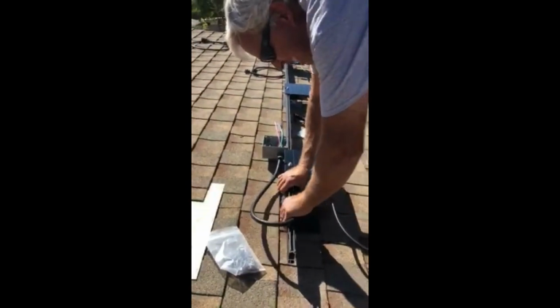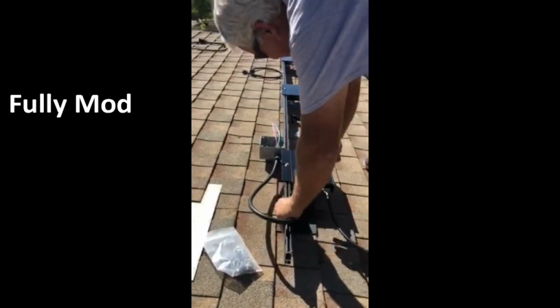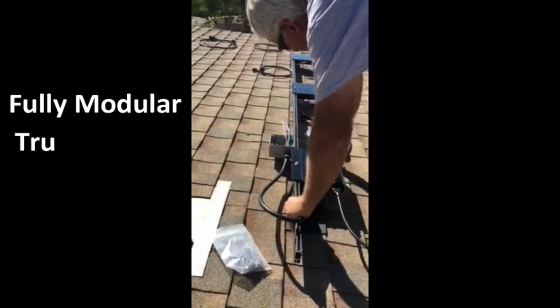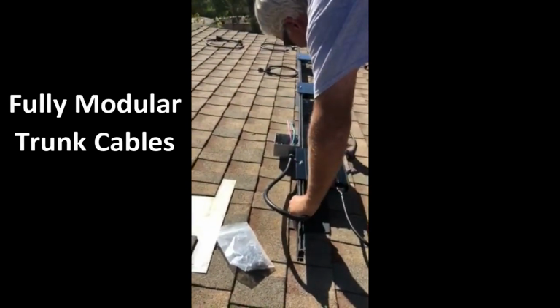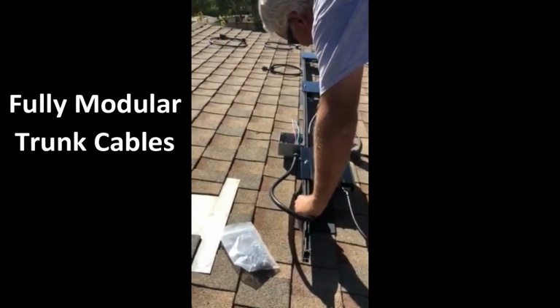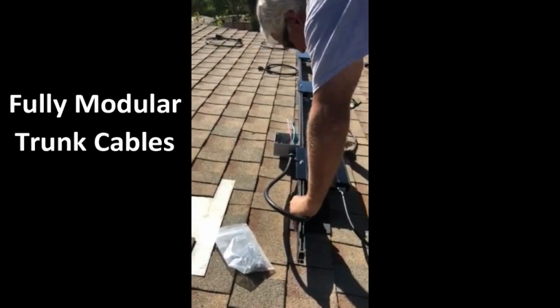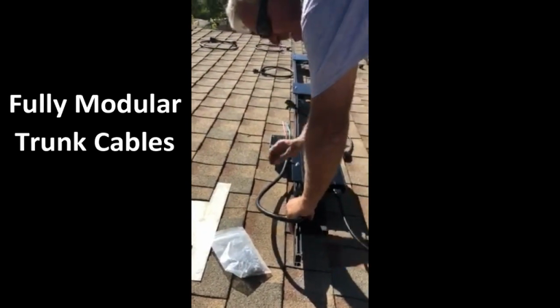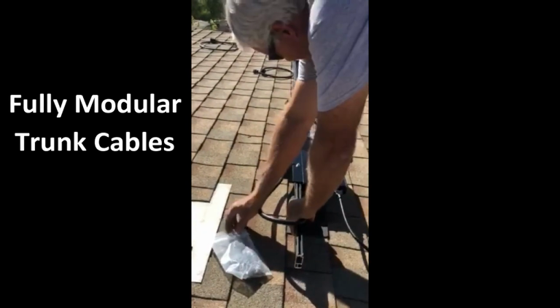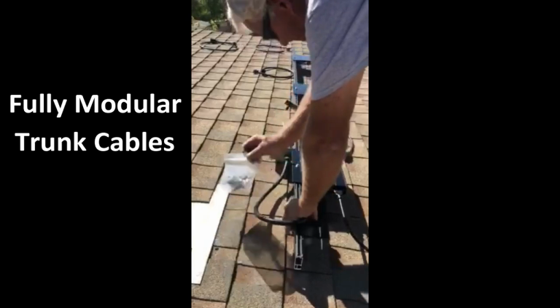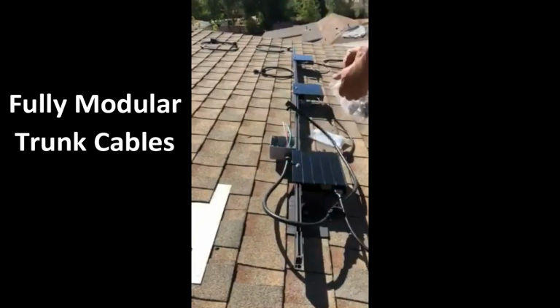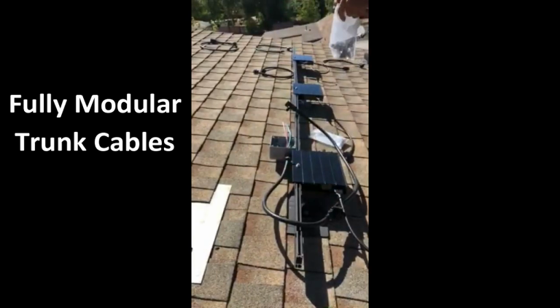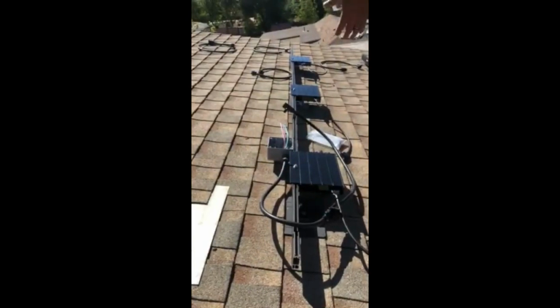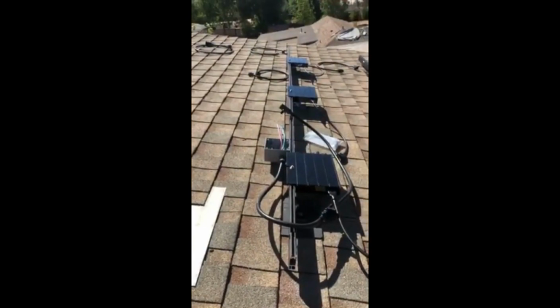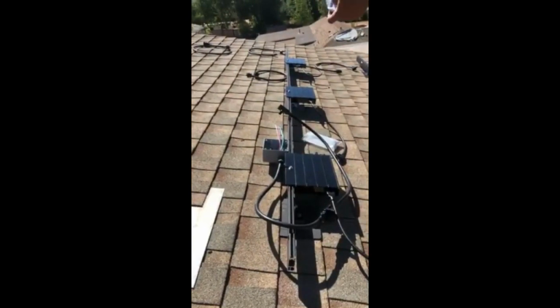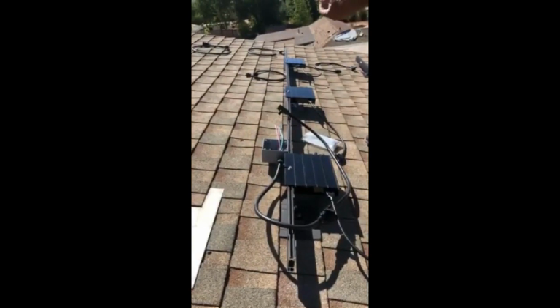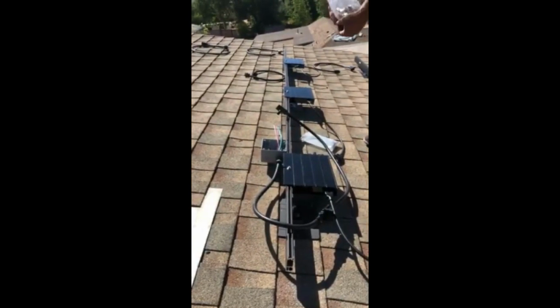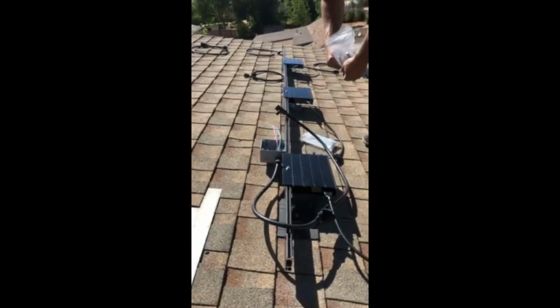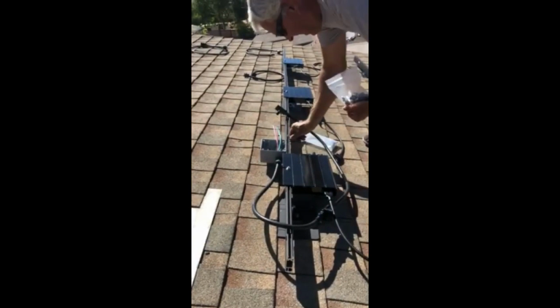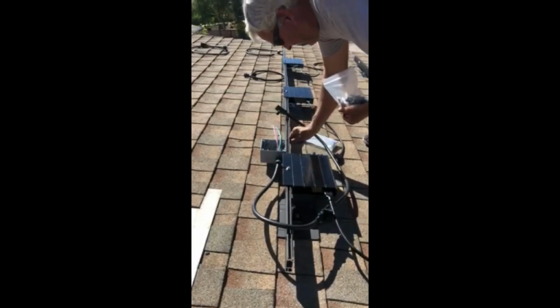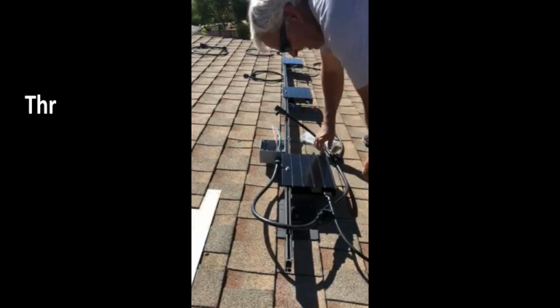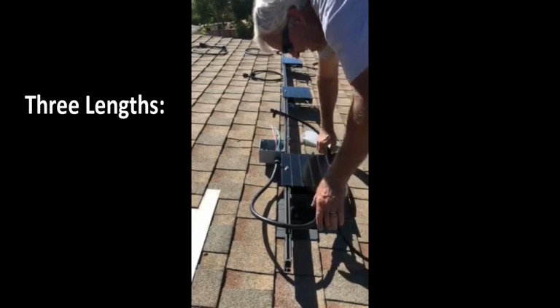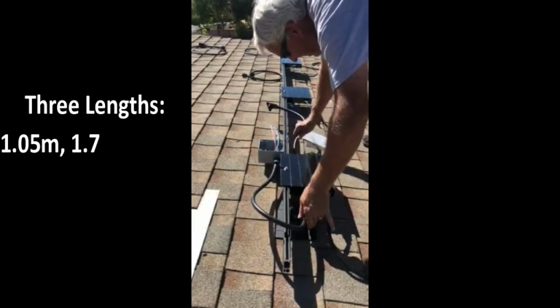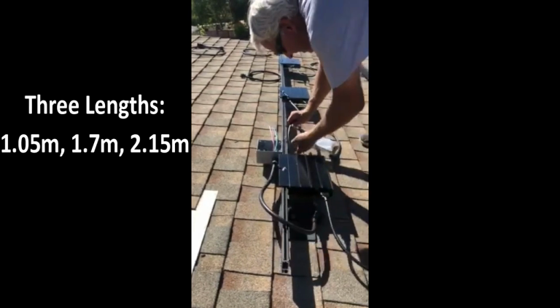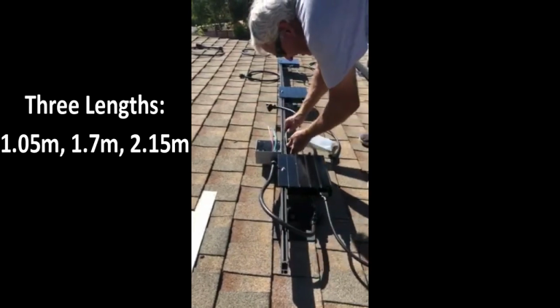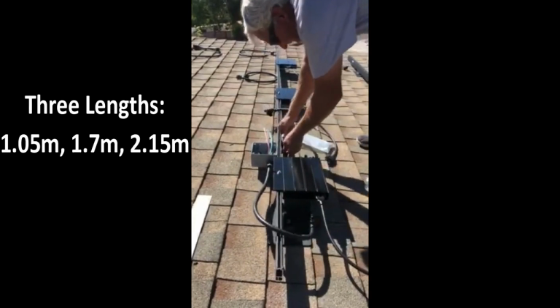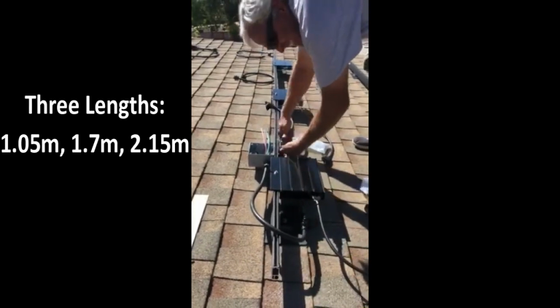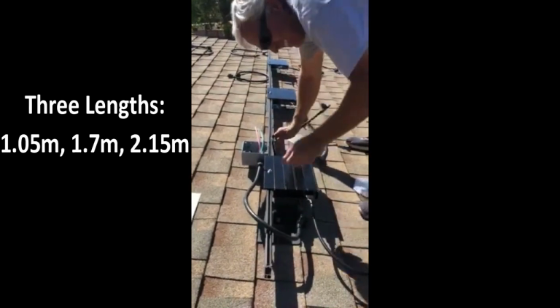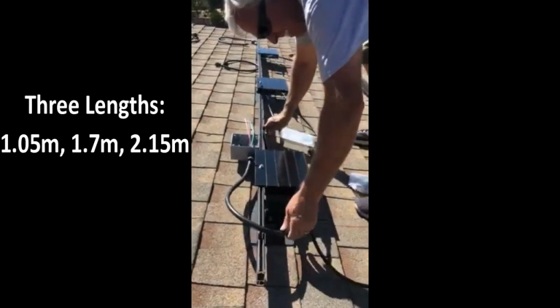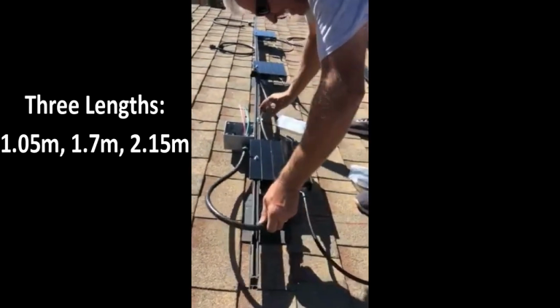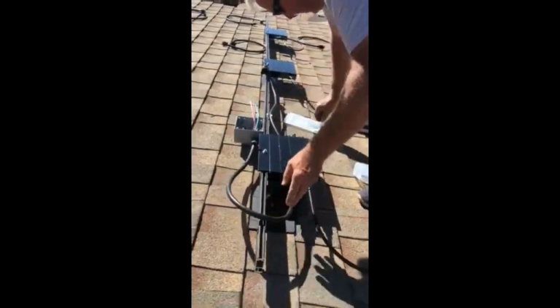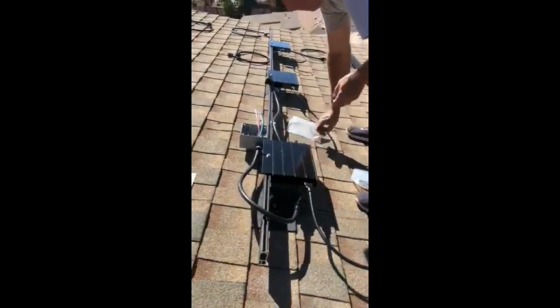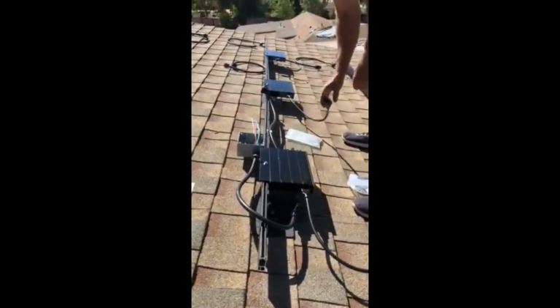This array is going to be portrait orientation, so we're using the Silicon Power portrait cables and just the clips for cable management. Pretty simple plug-and-play.